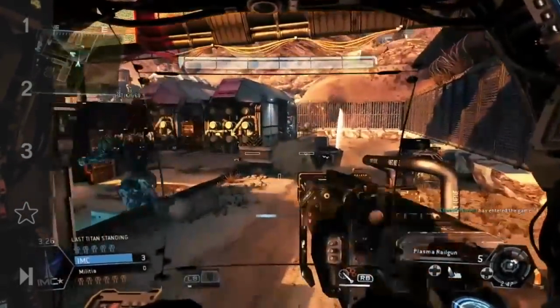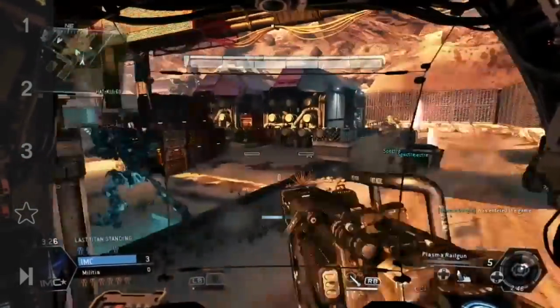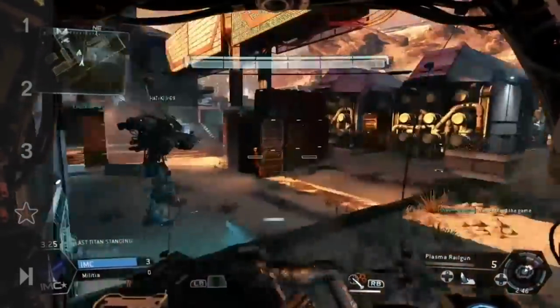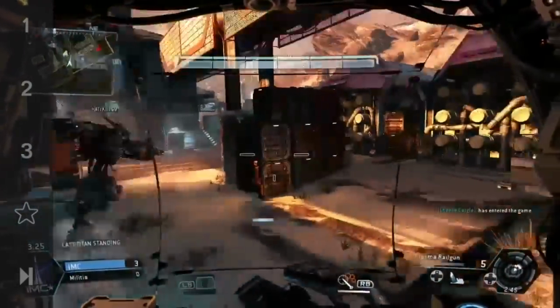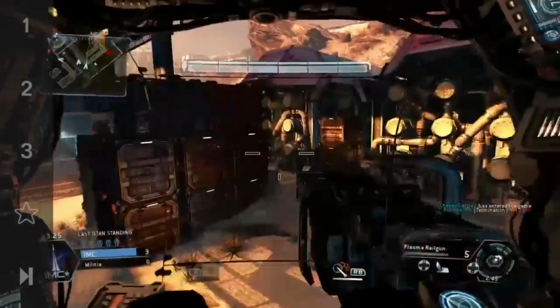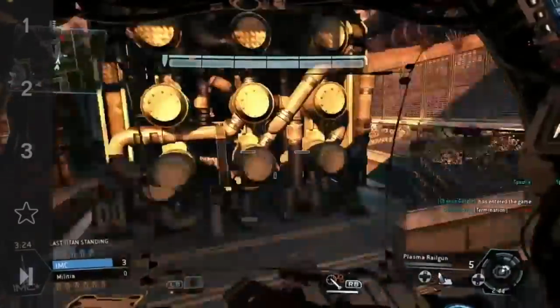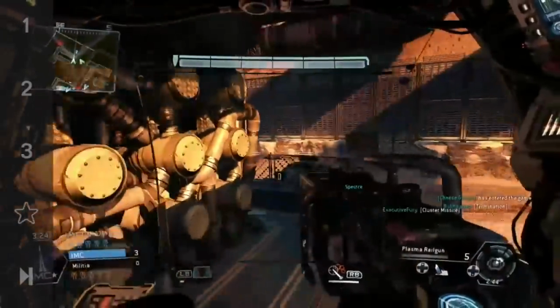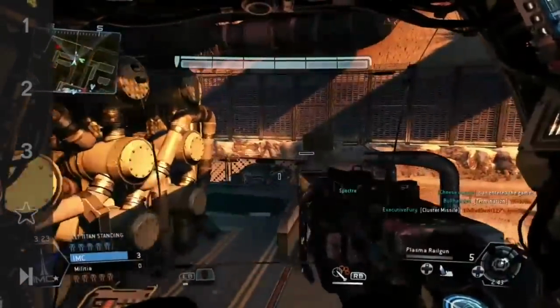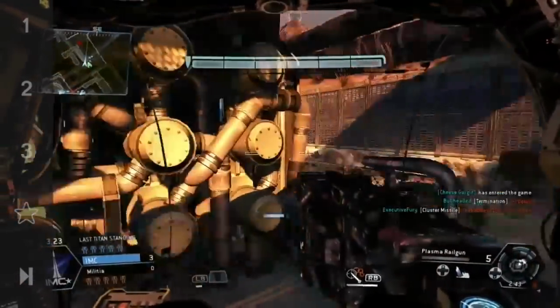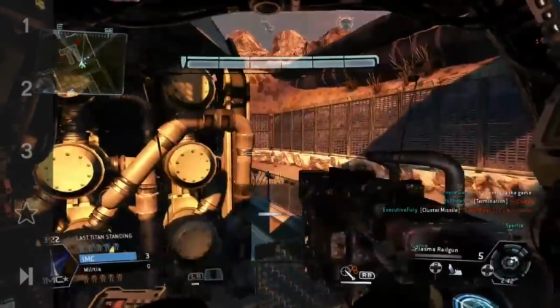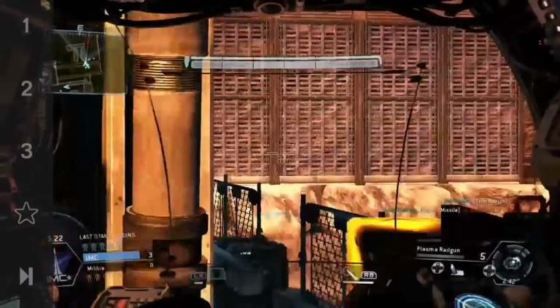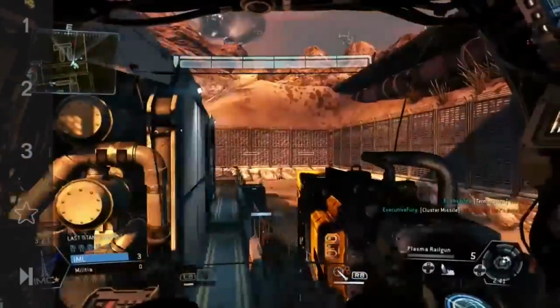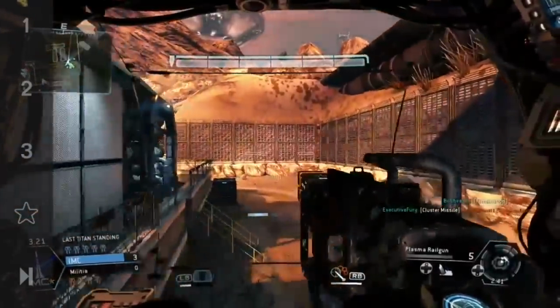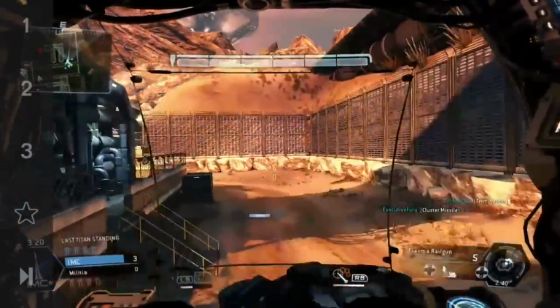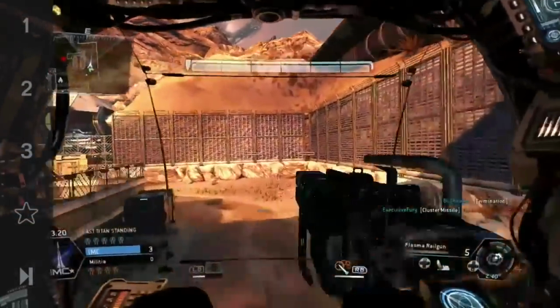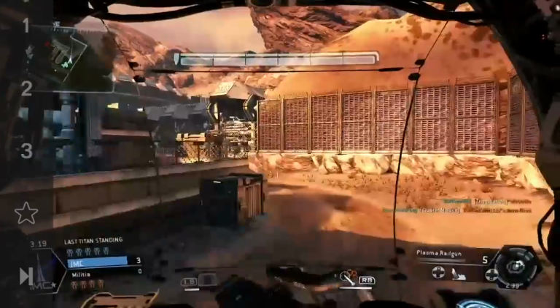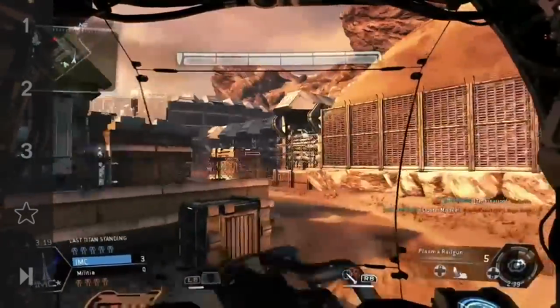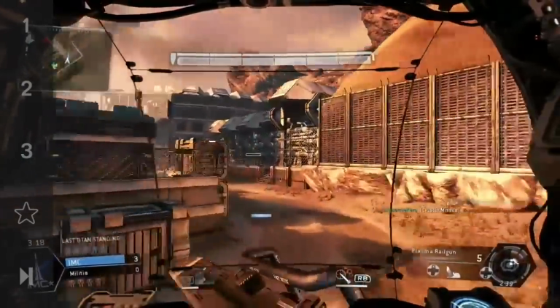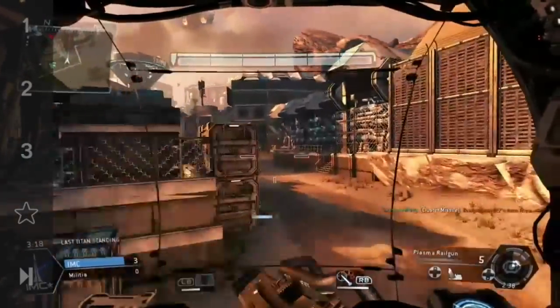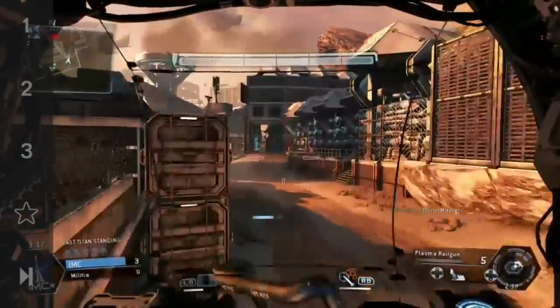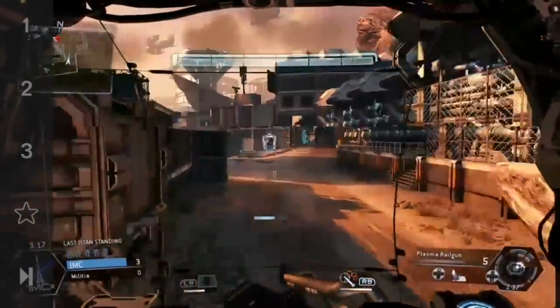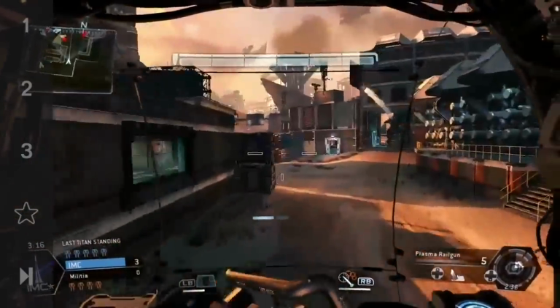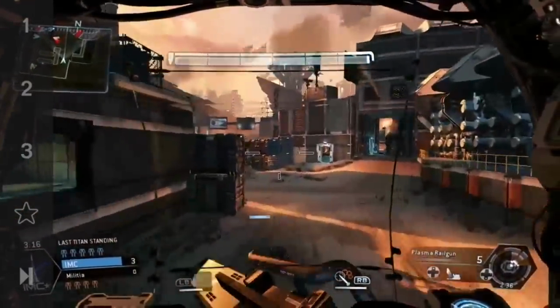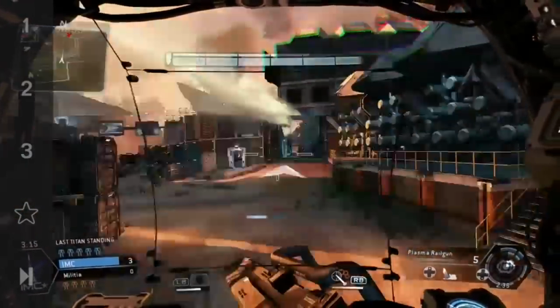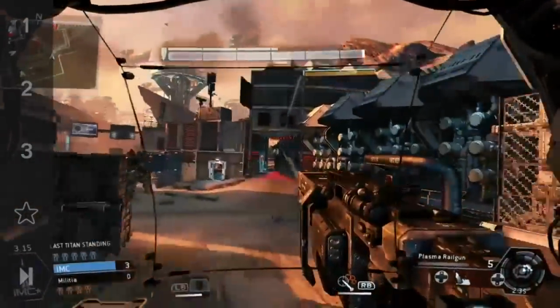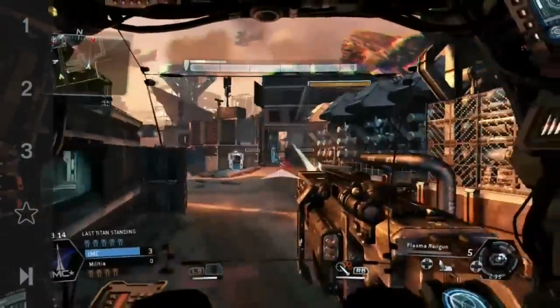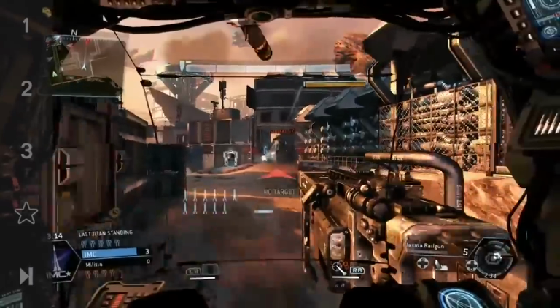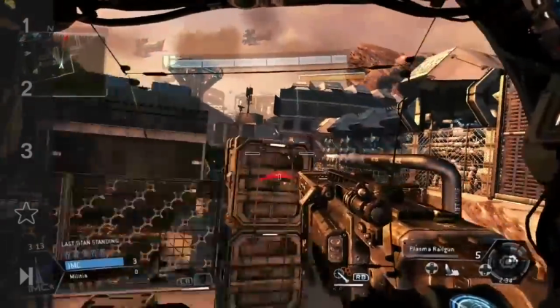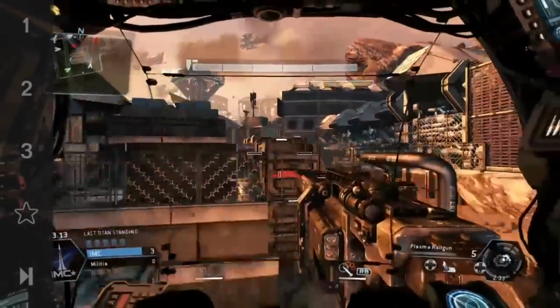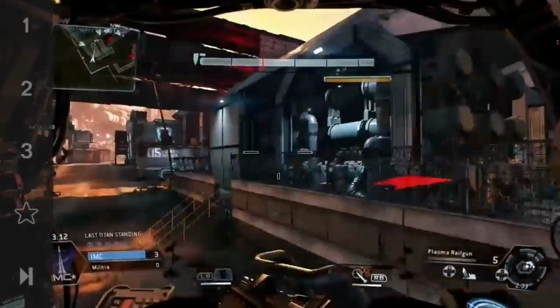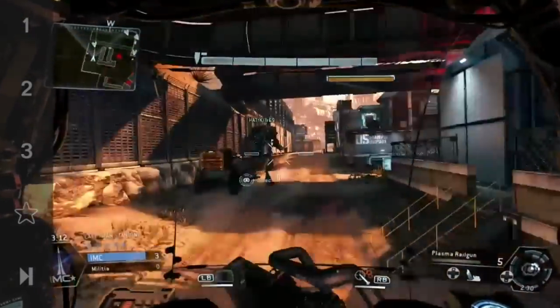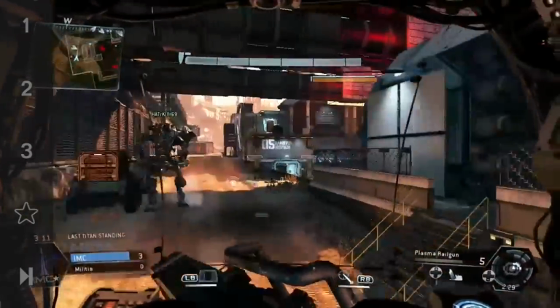Second, you can use a strider if you want. Striders are good for hit-and-run tactics — you can get up to an opponent, injure them, and then use Instant Shot. But it's kind of hard because striders take damage really quickly and can die fast.